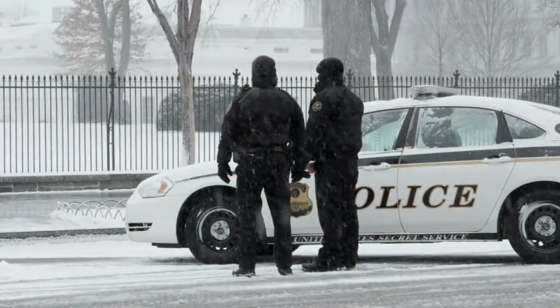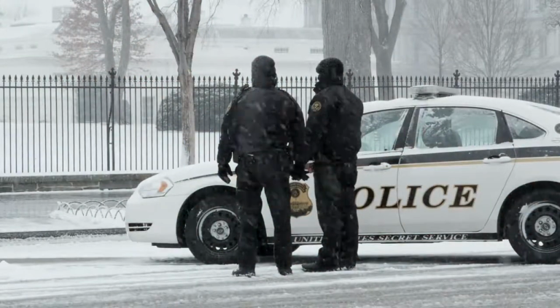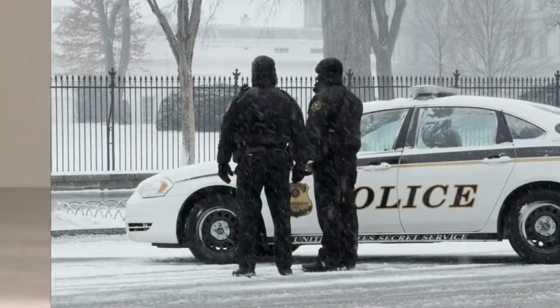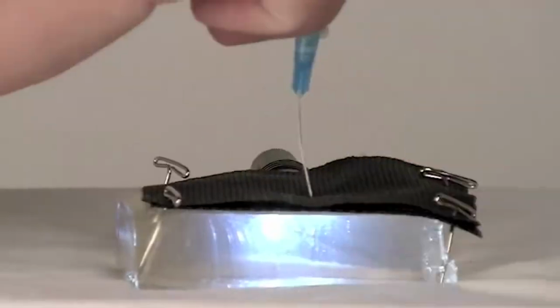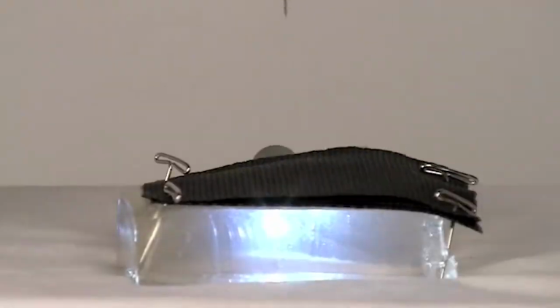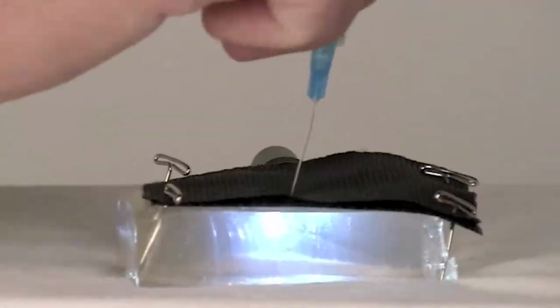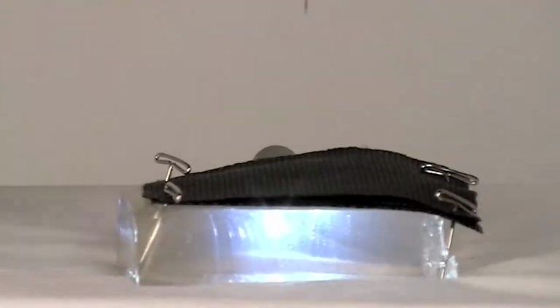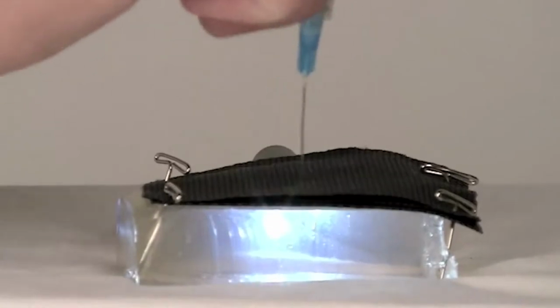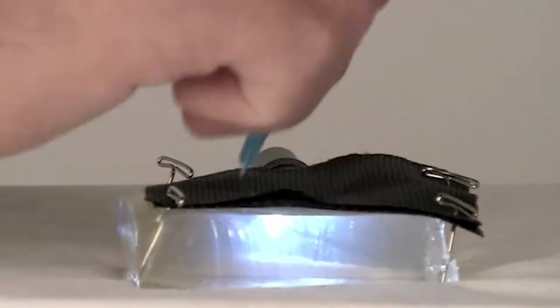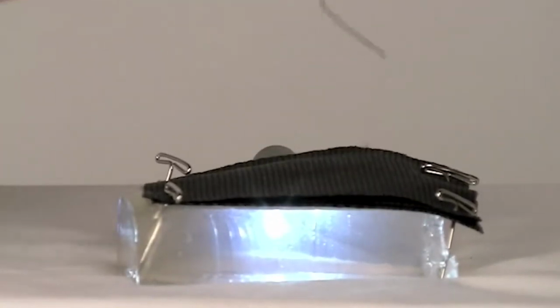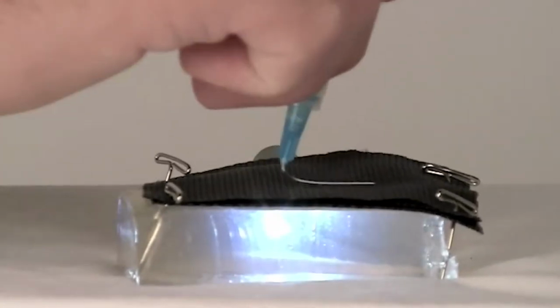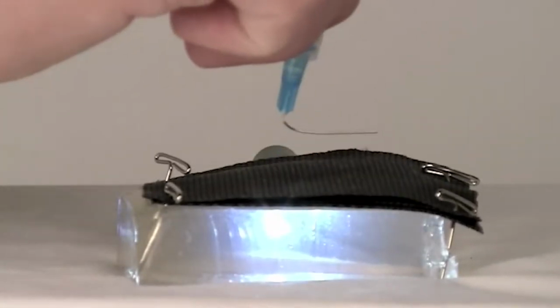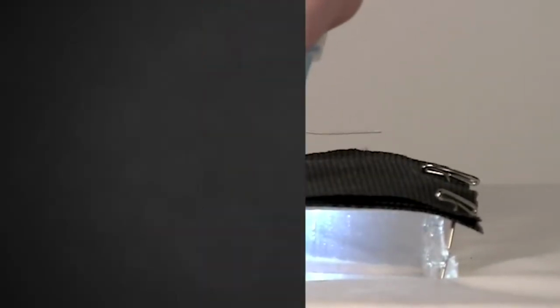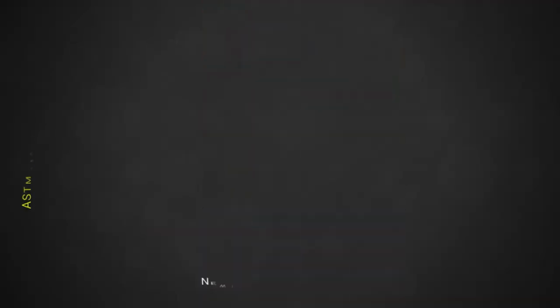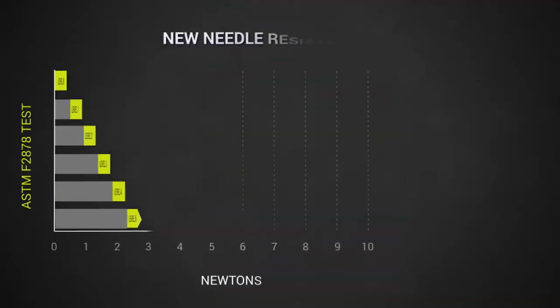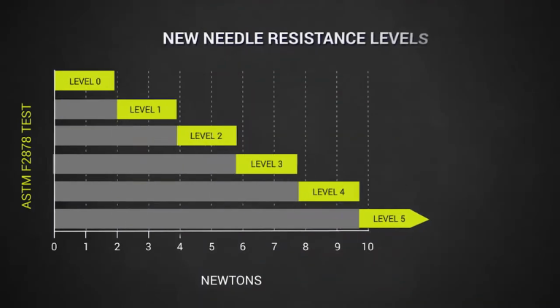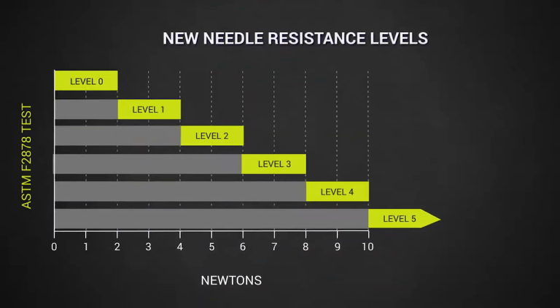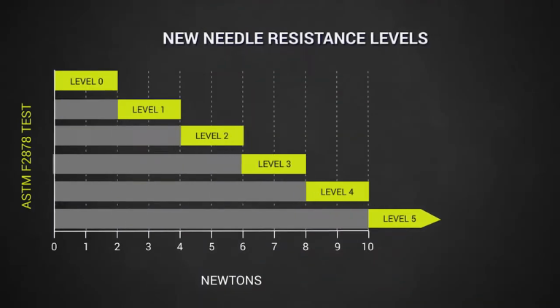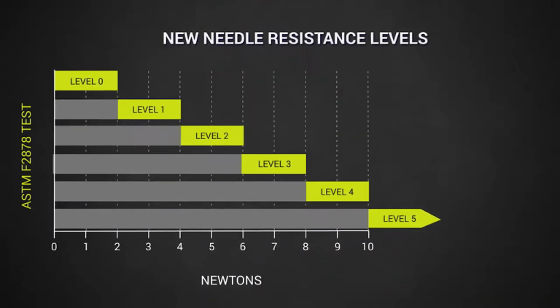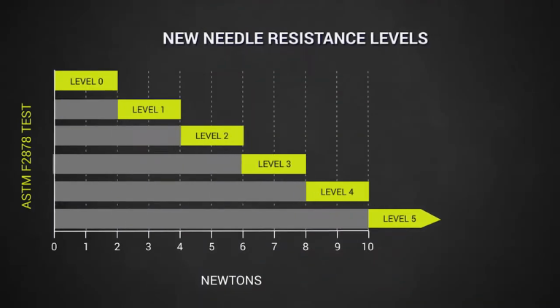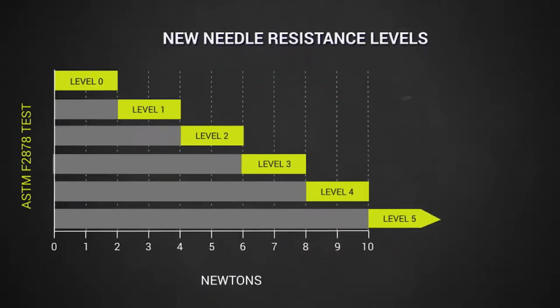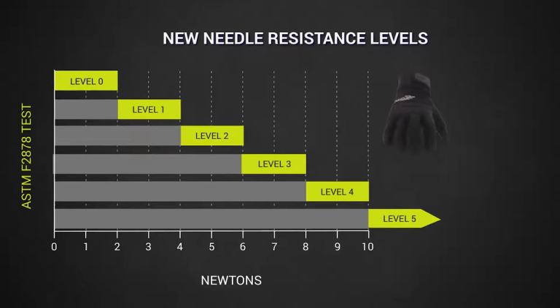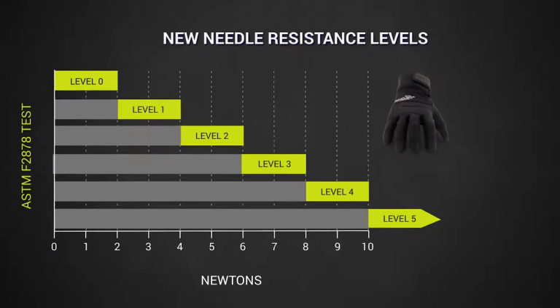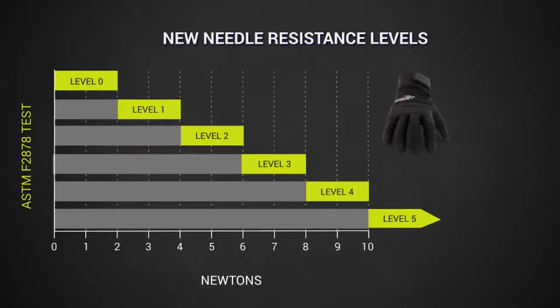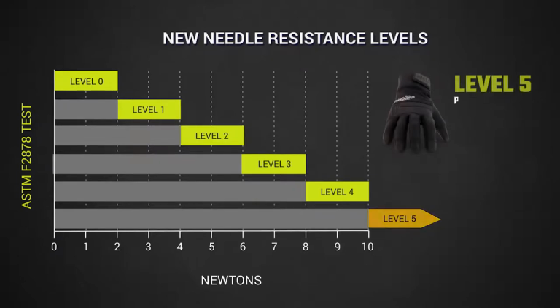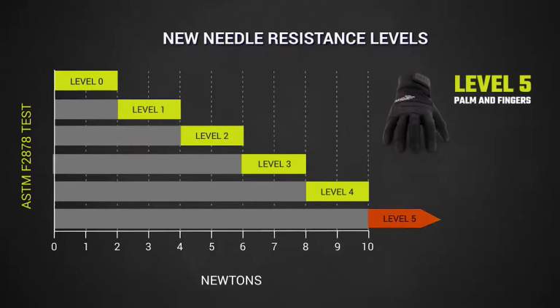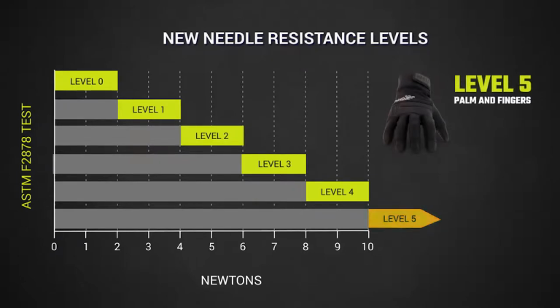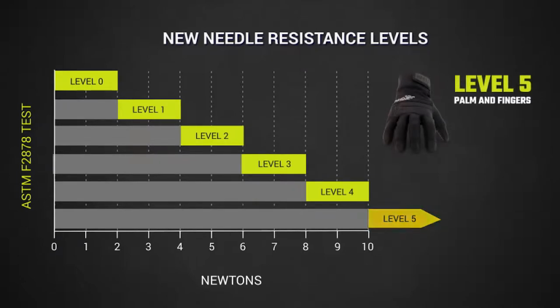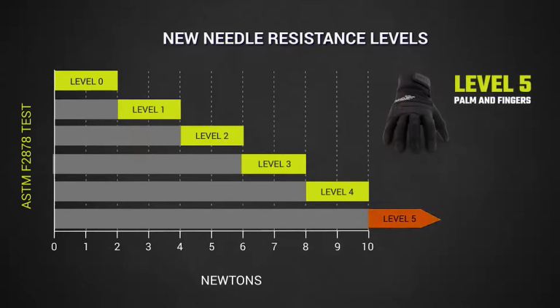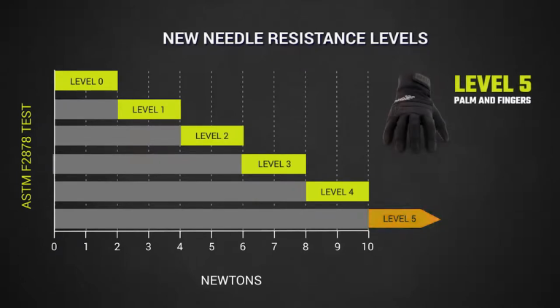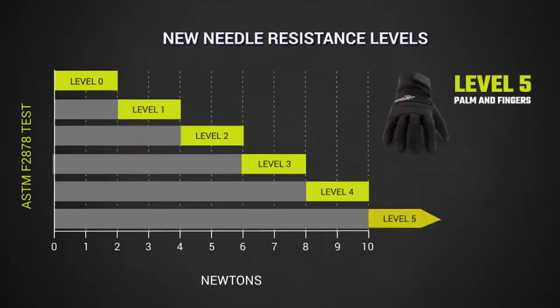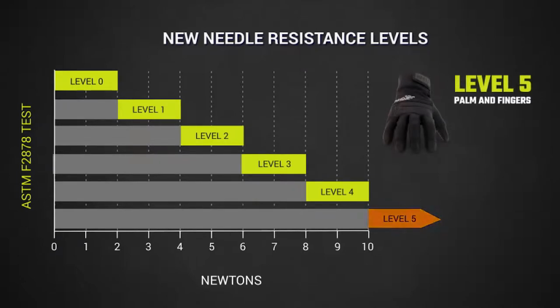The 4041 has been designed to offer strong resistance to hypodermic needles and tests highly on the ANSI ISEA 105 needle stick standard, with a level 5 resistance on the palm and fingers.